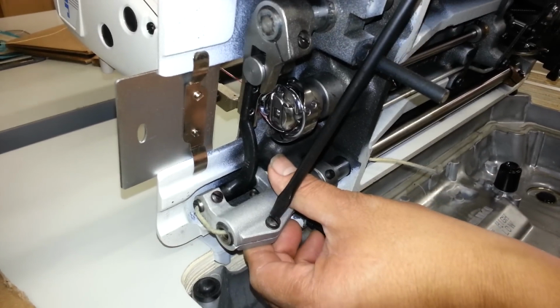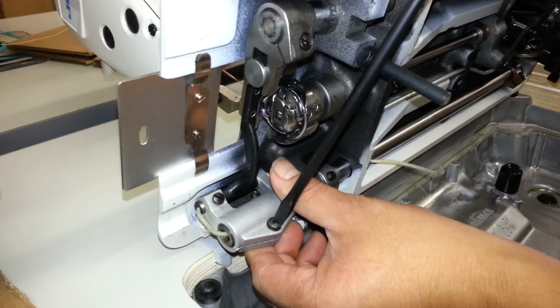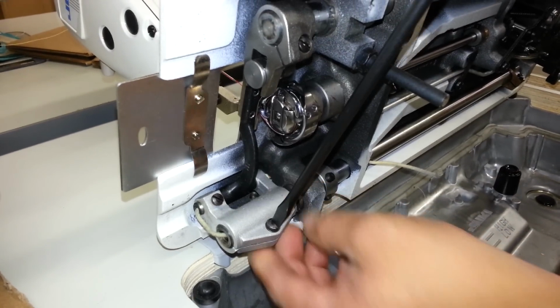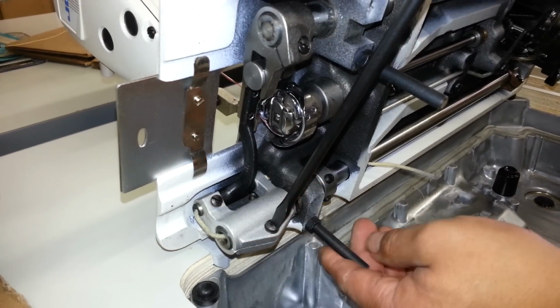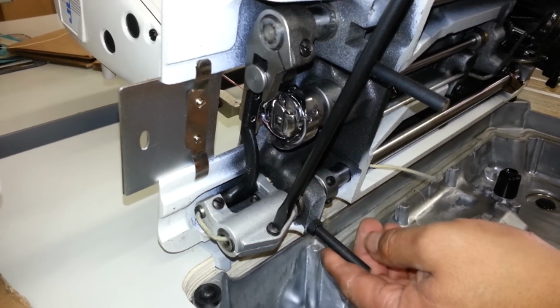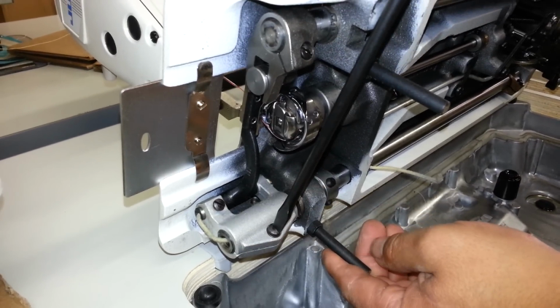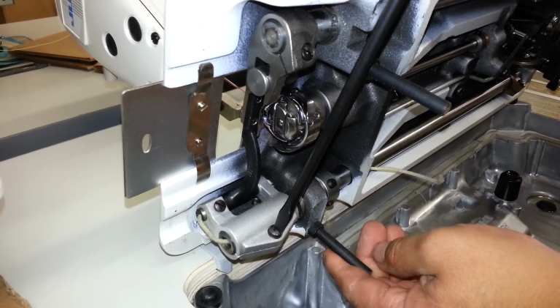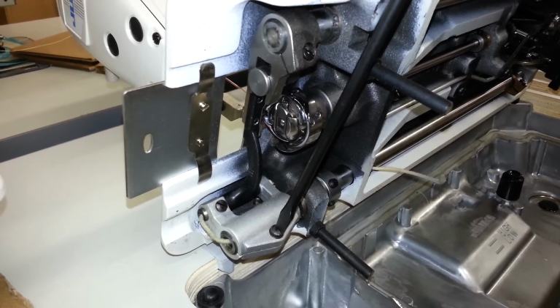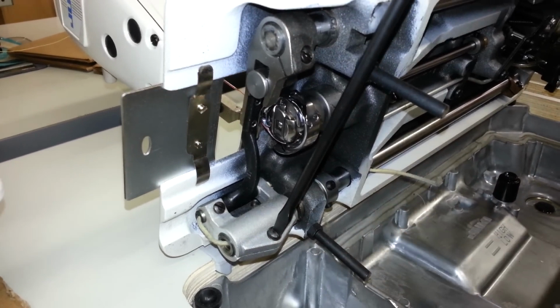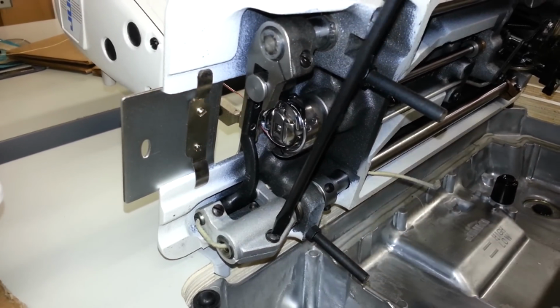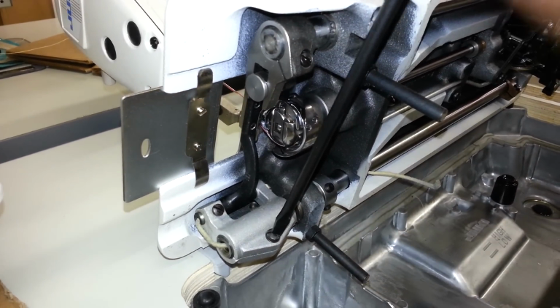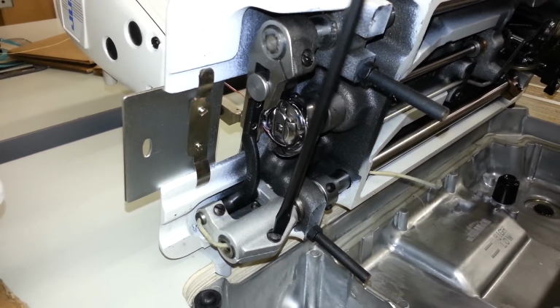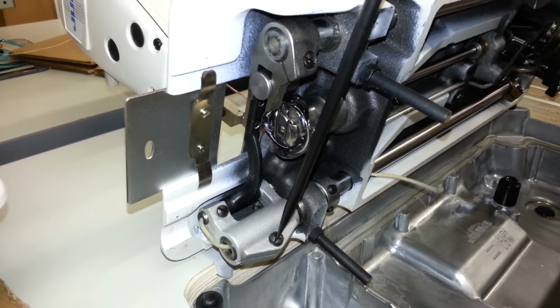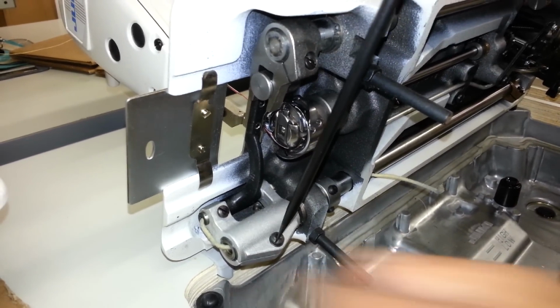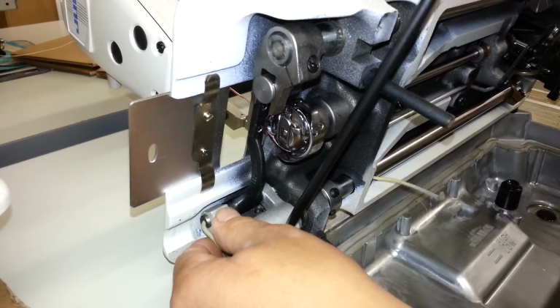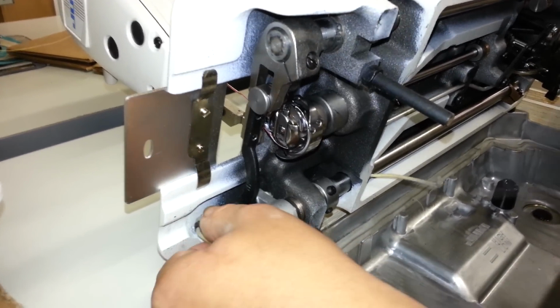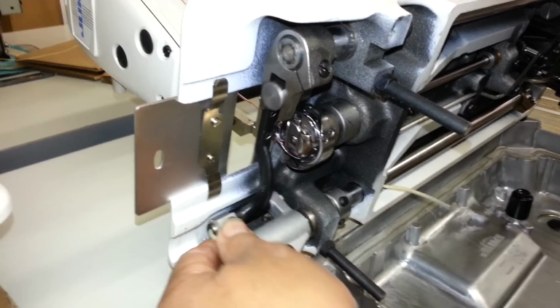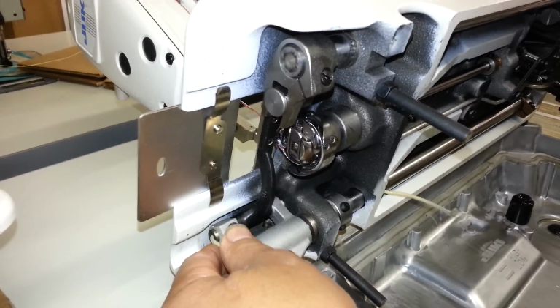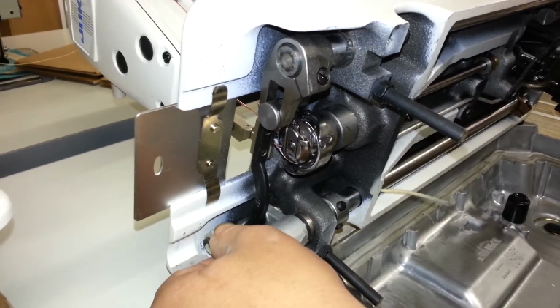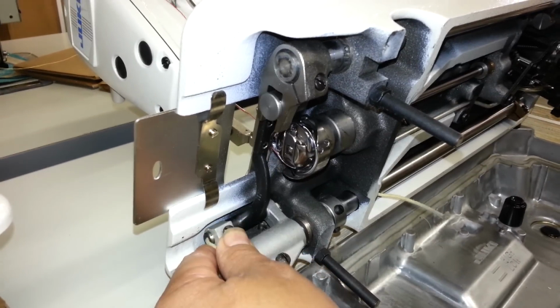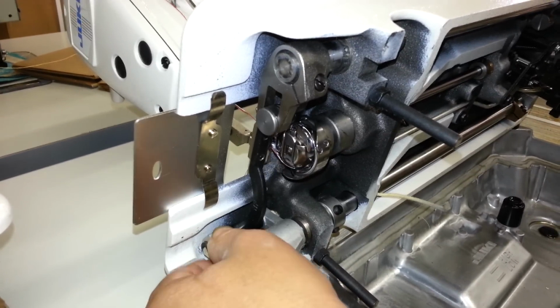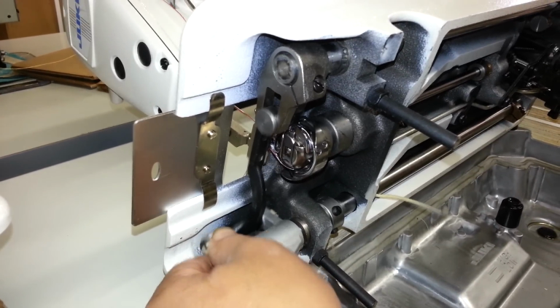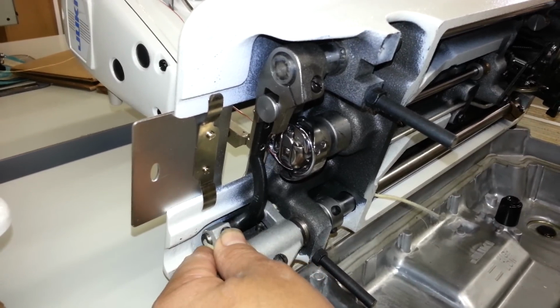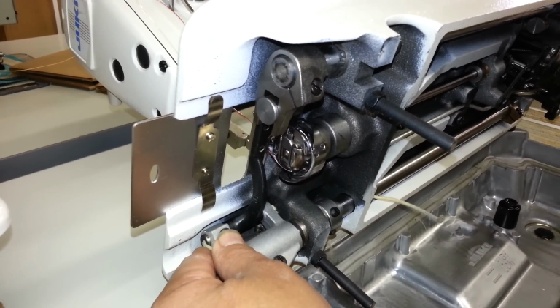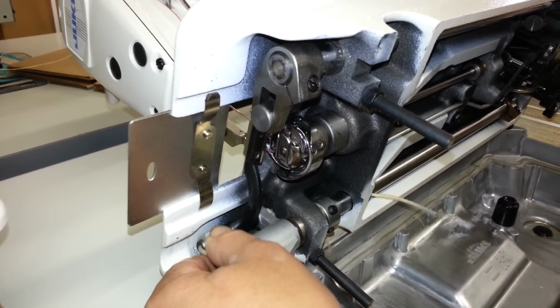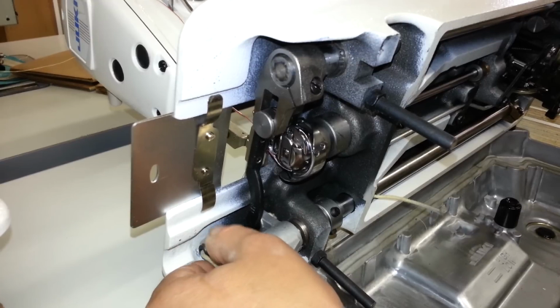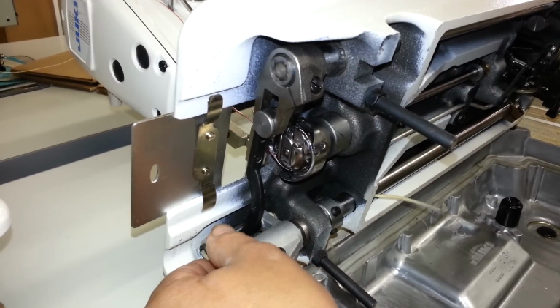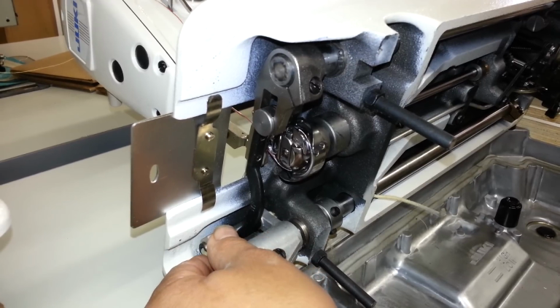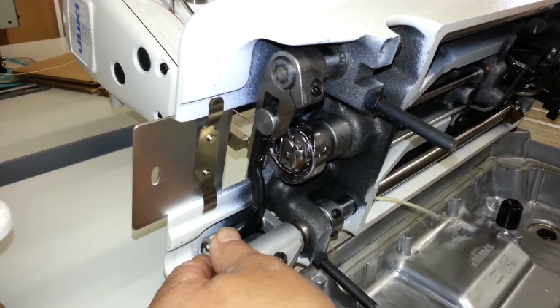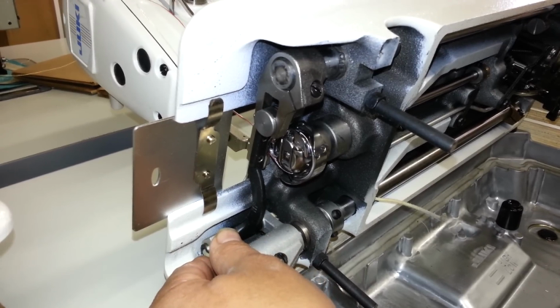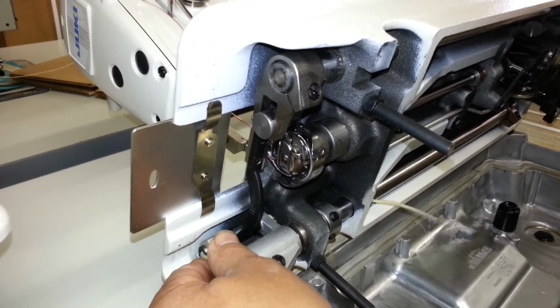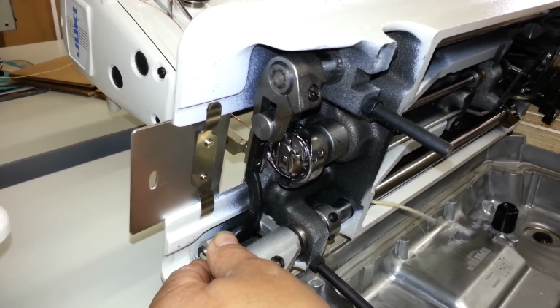We could loosen that. Once we loosen that, as you can see, that piece moves forward and backwards. And that's the adjustment for moving the feed dog forward and backwards.